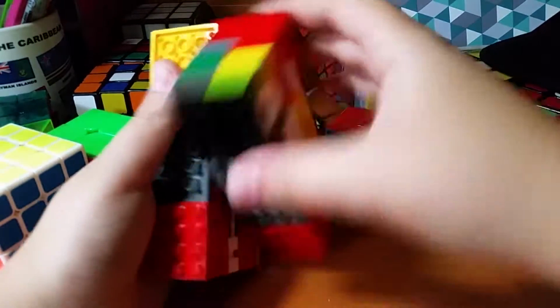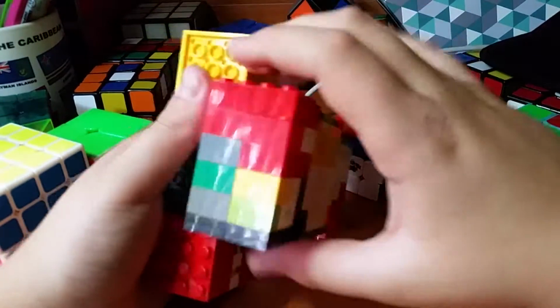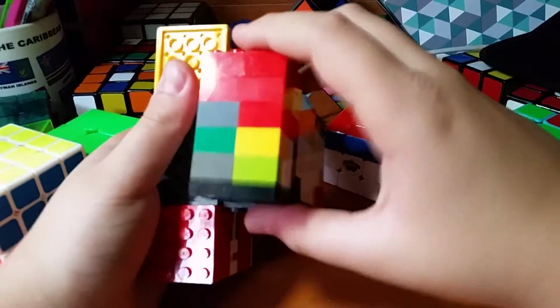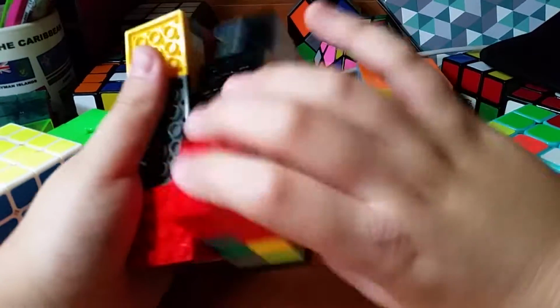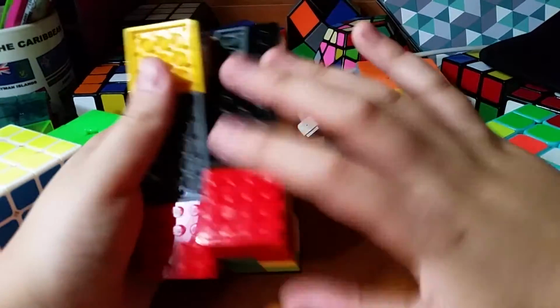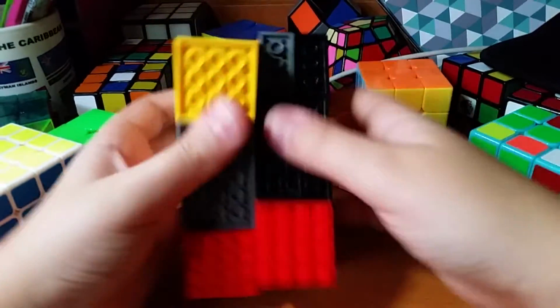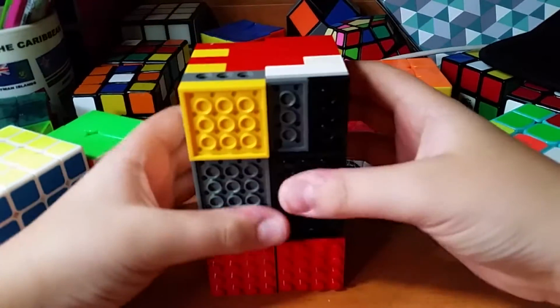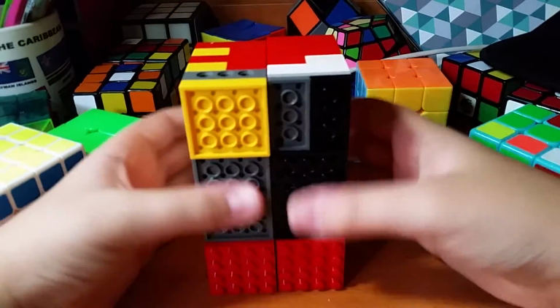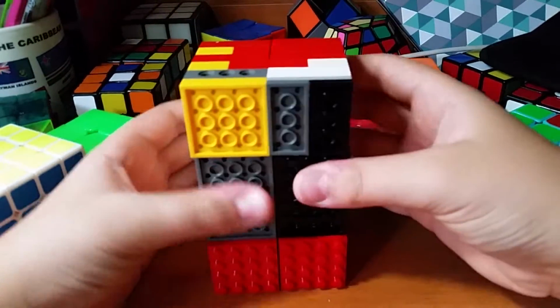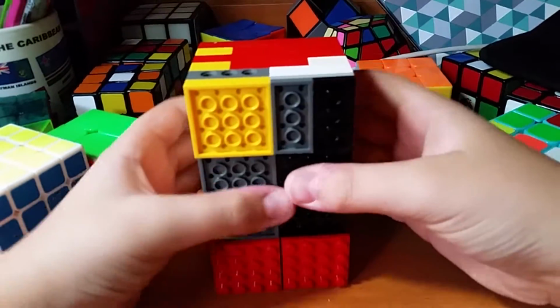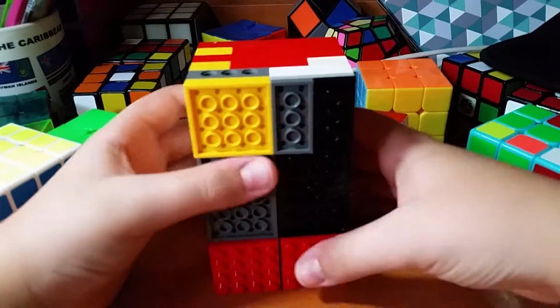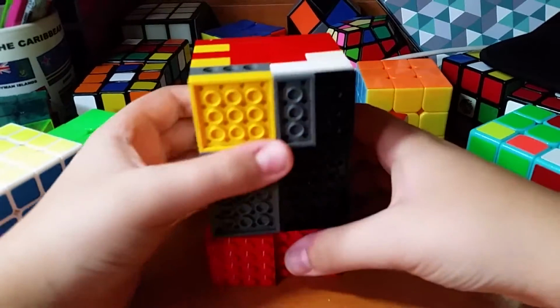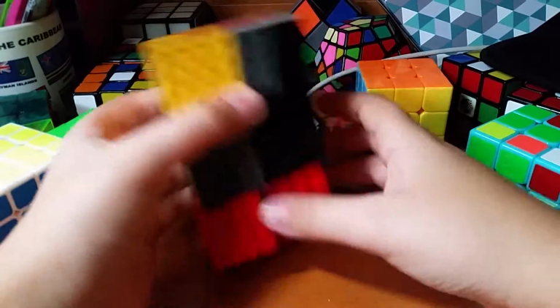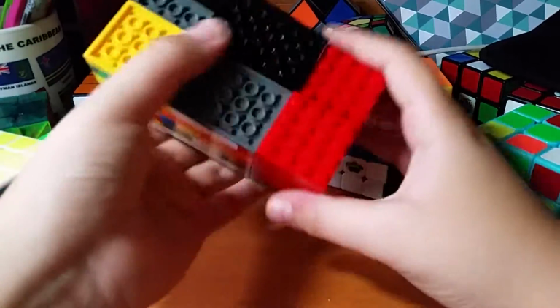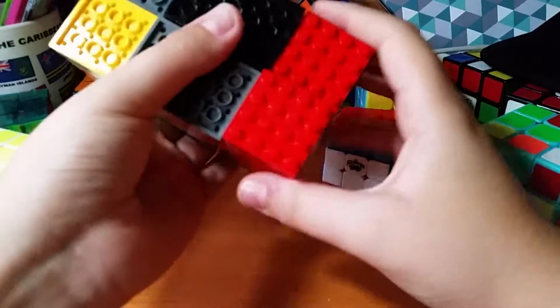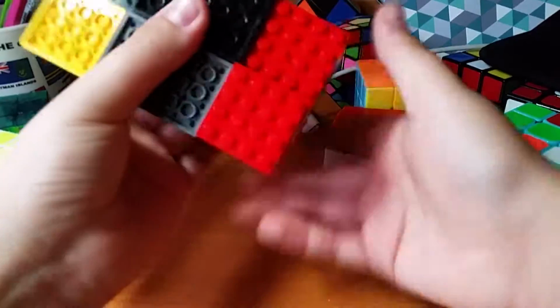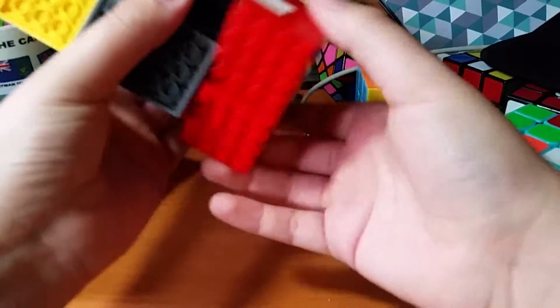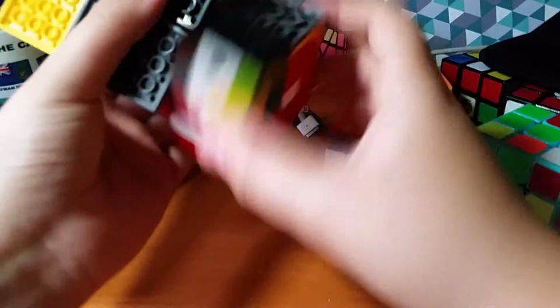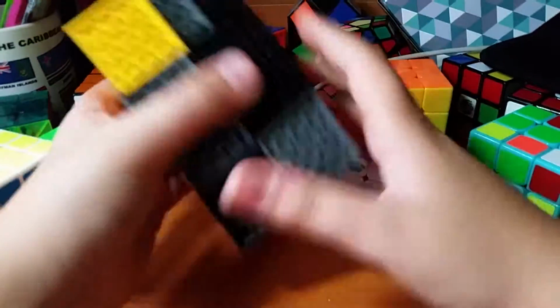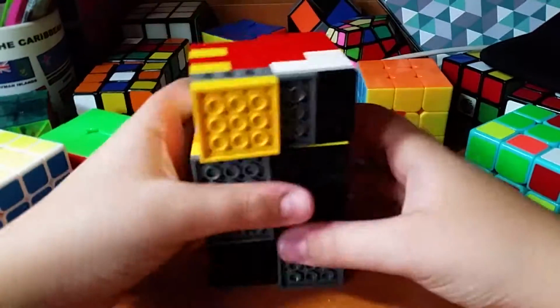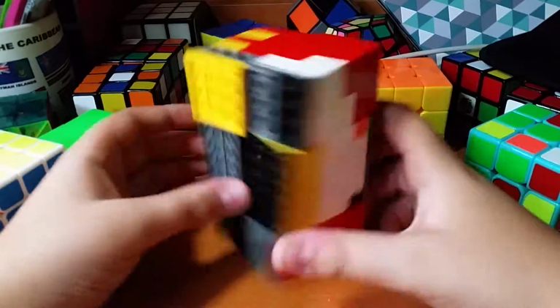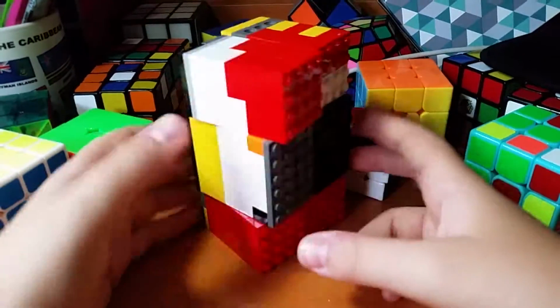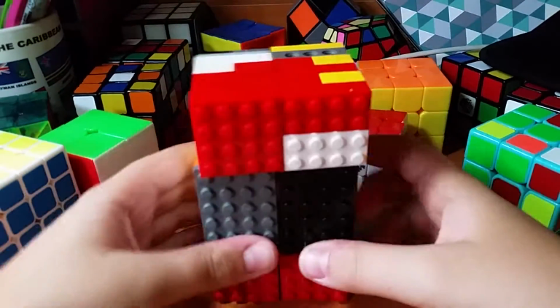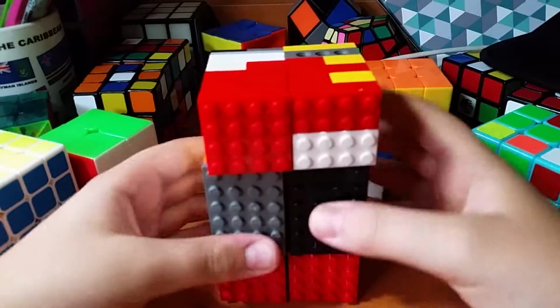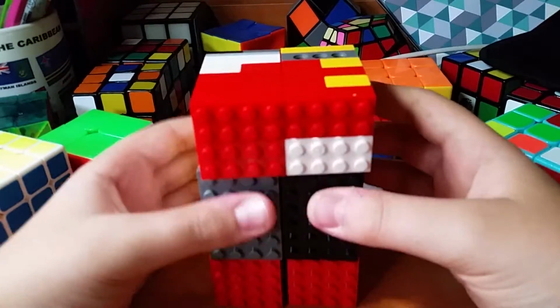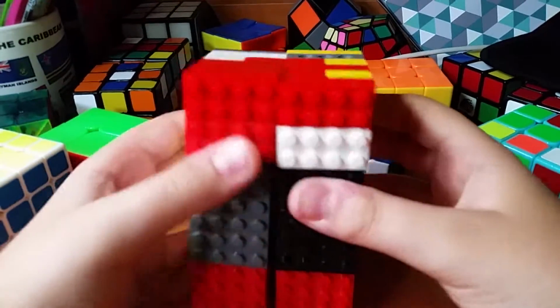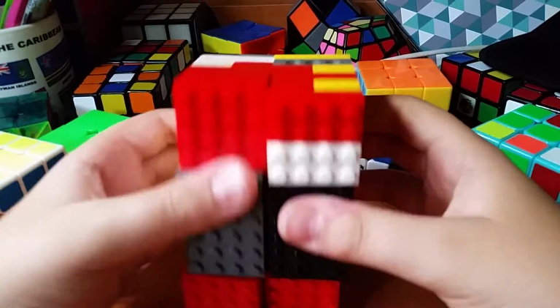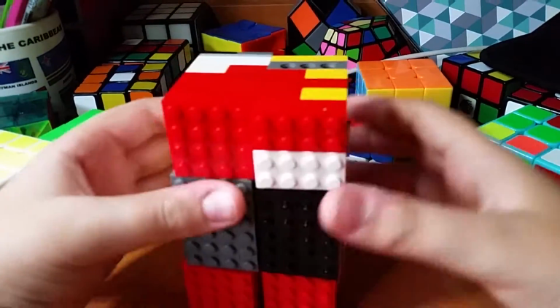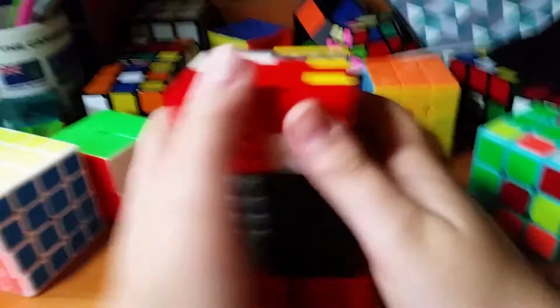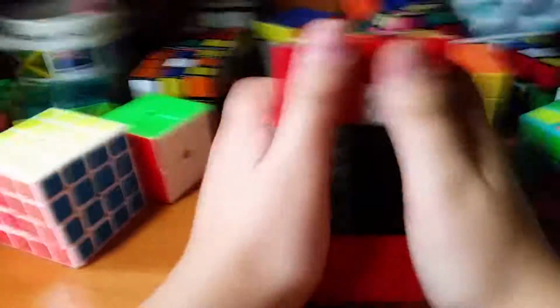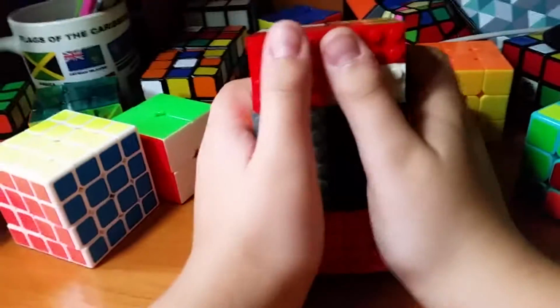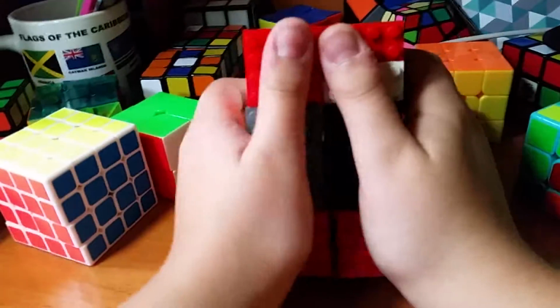It's pretty fun to play with. It only took me around 10 minutes to make. It's pretty easy. Now I'll show you the mechanism.